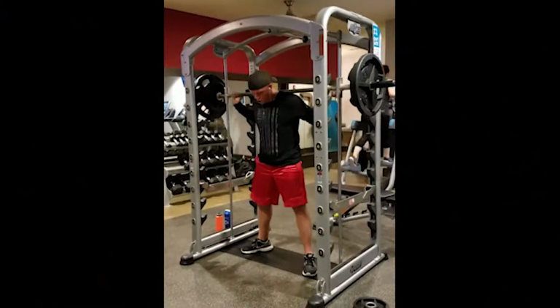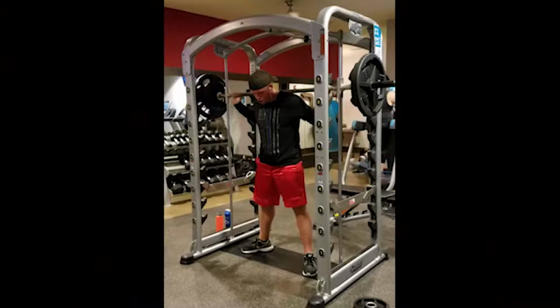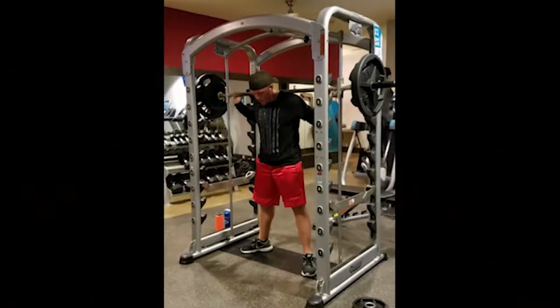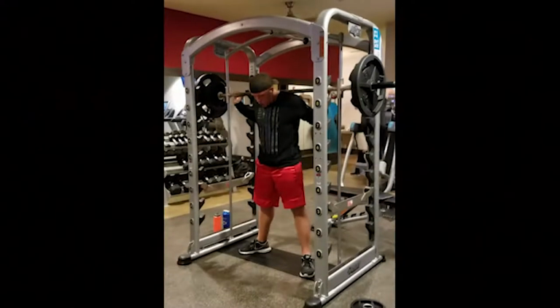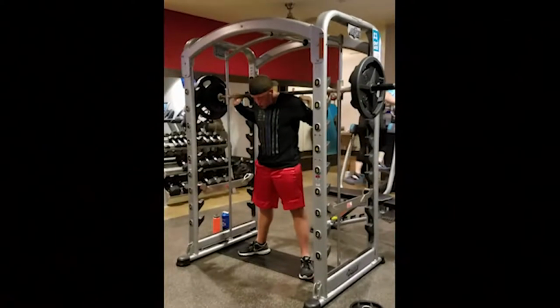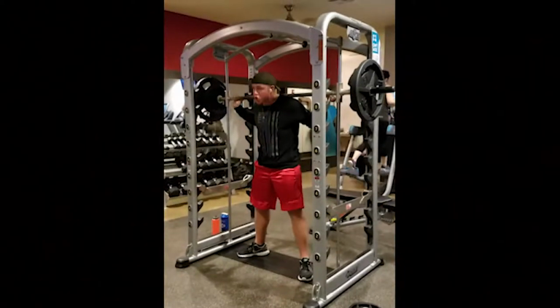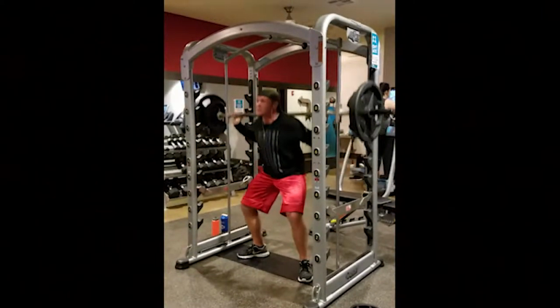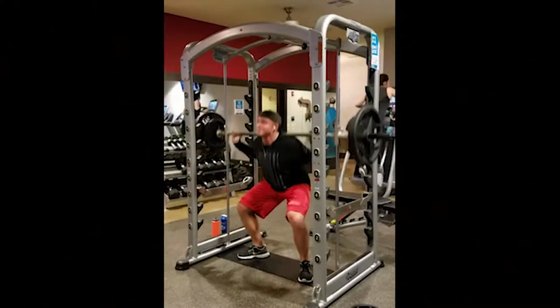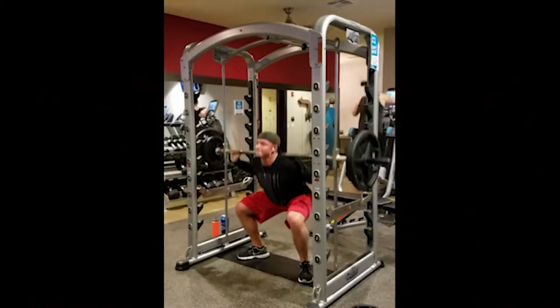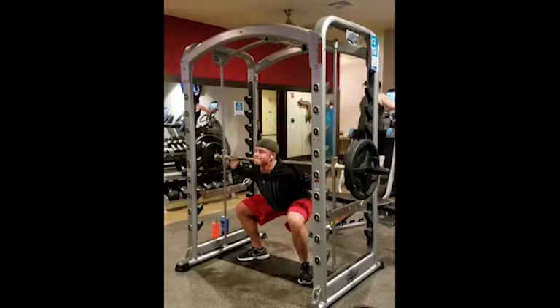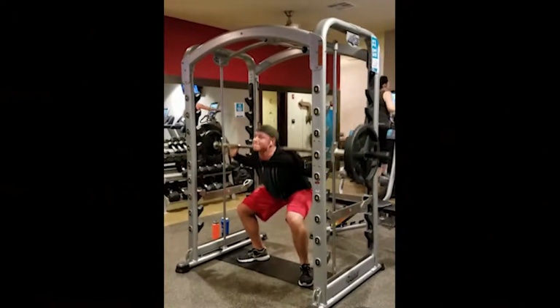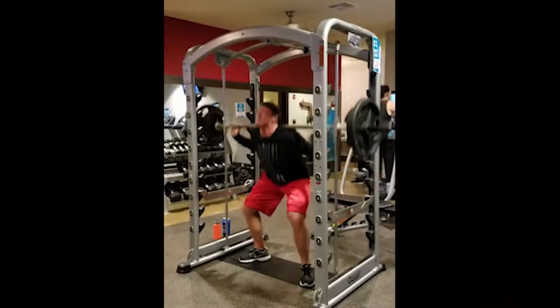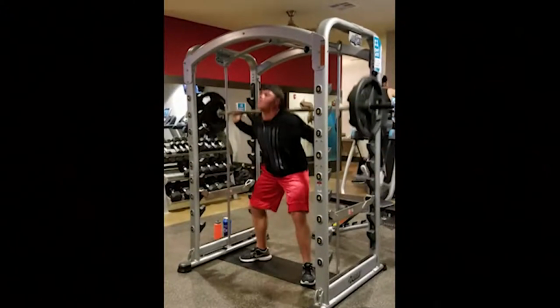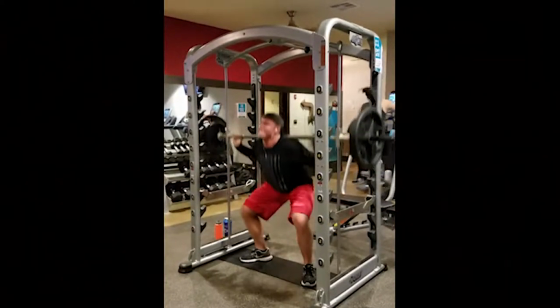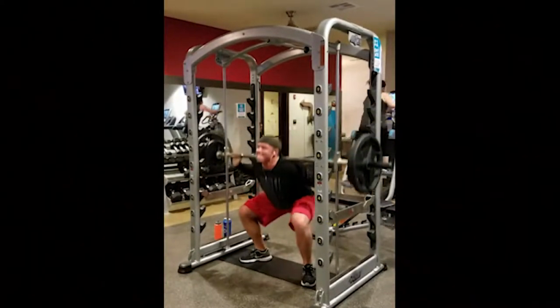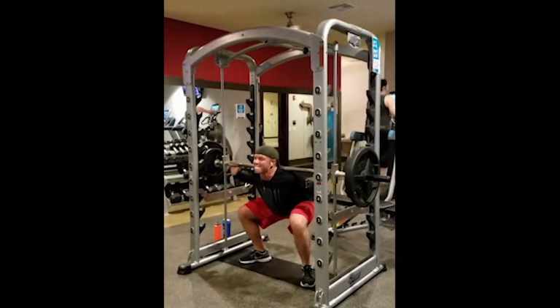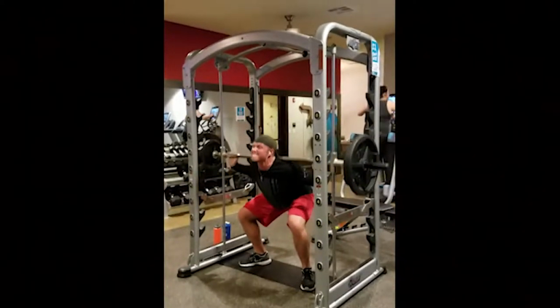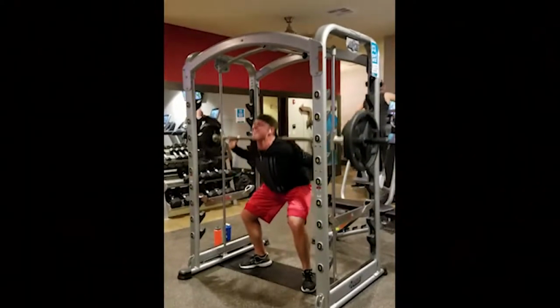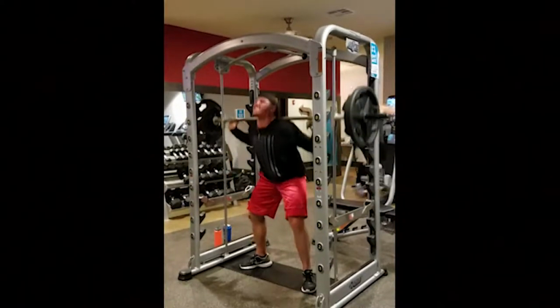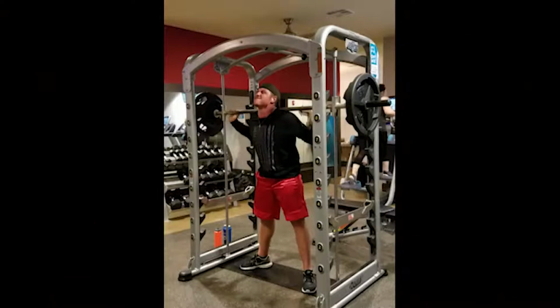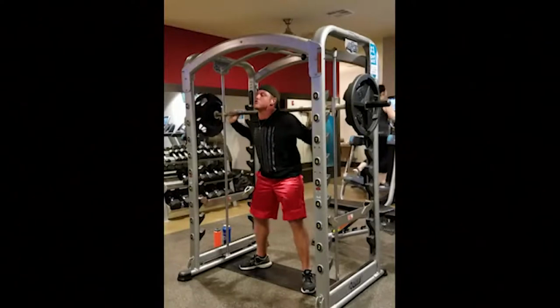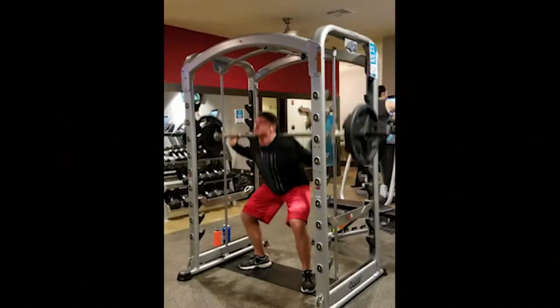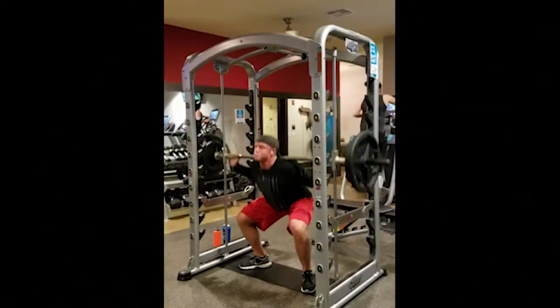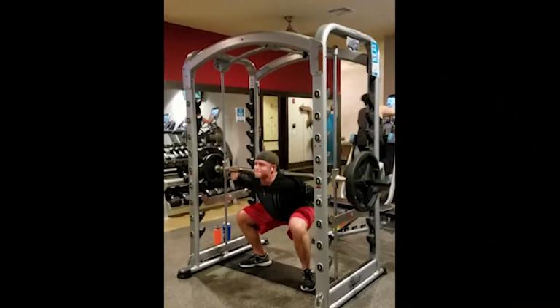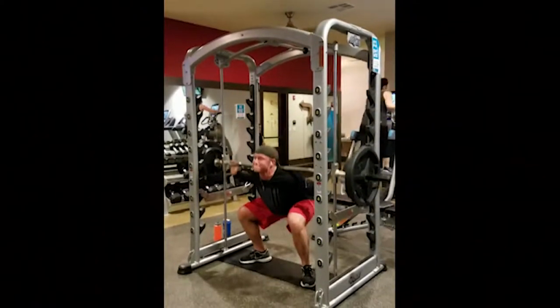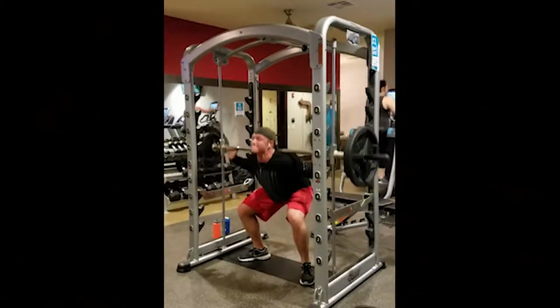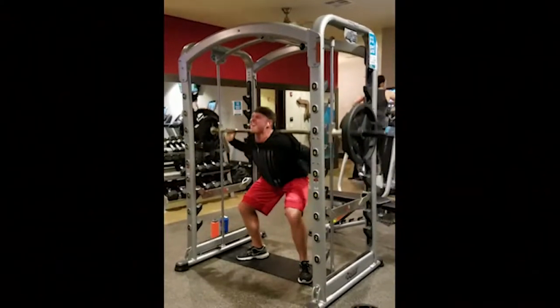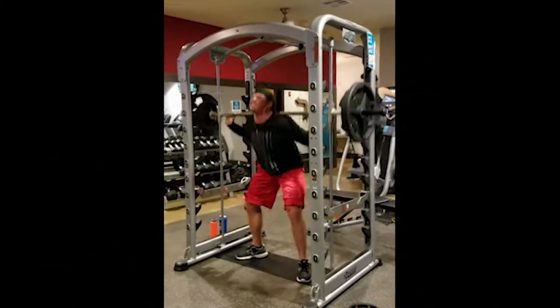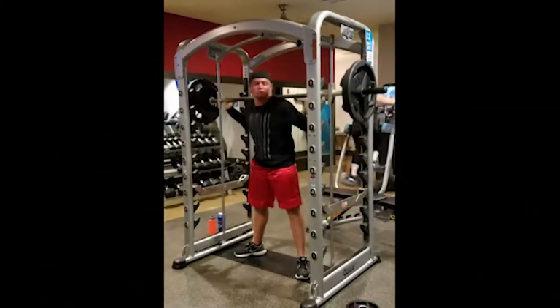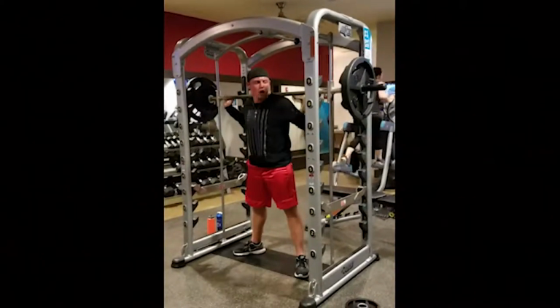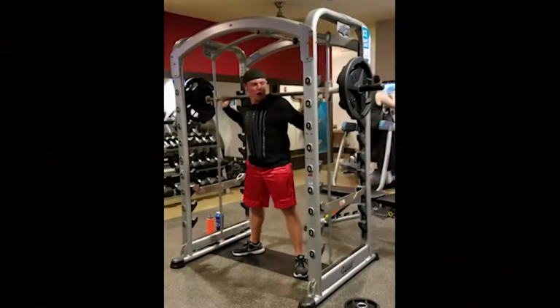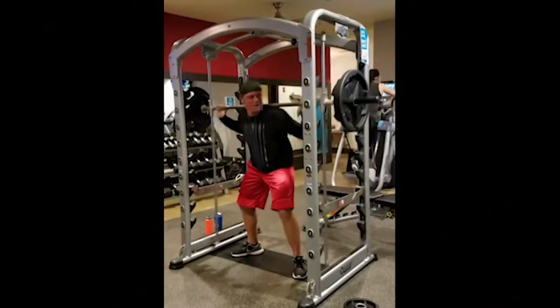But same old, same old — 5 sets of 15. If you have to stop, stop for a second, breathe, get right back into it. No cardio acceleration in between the sets on squats.